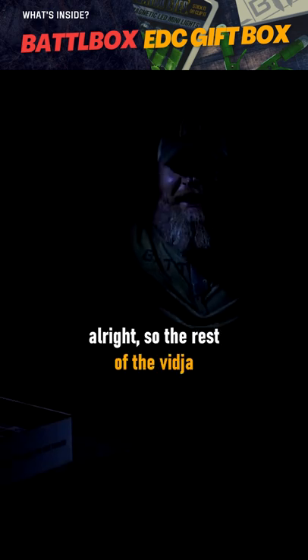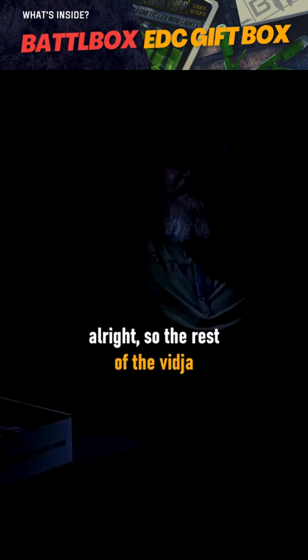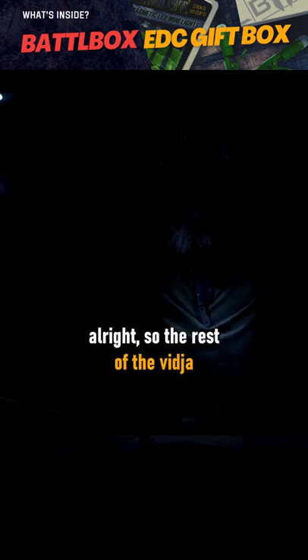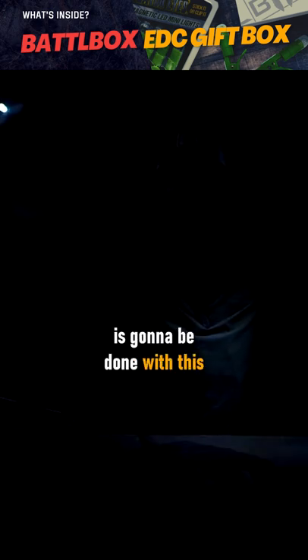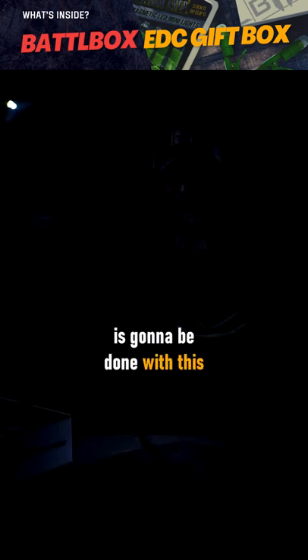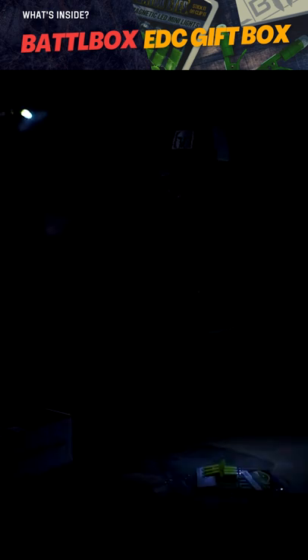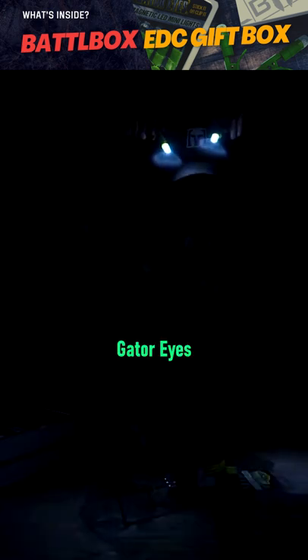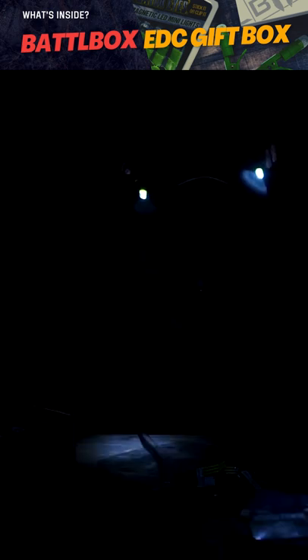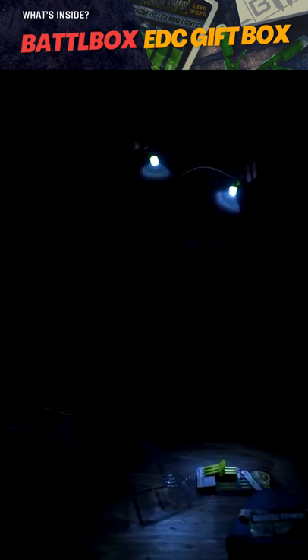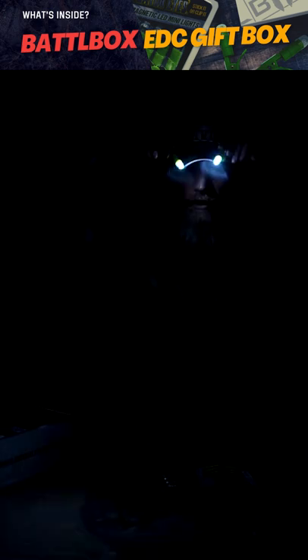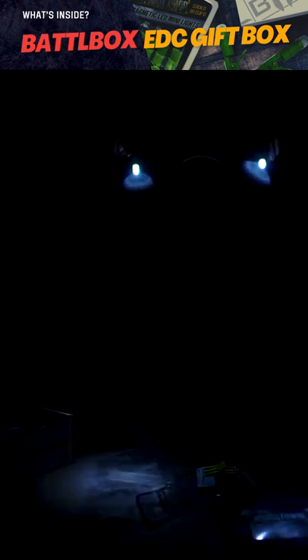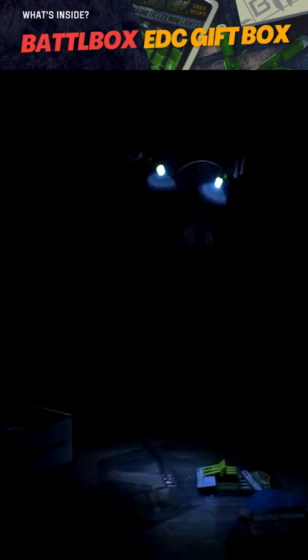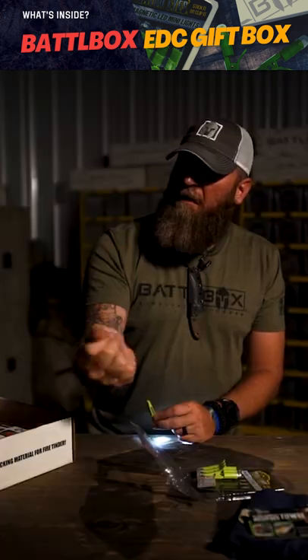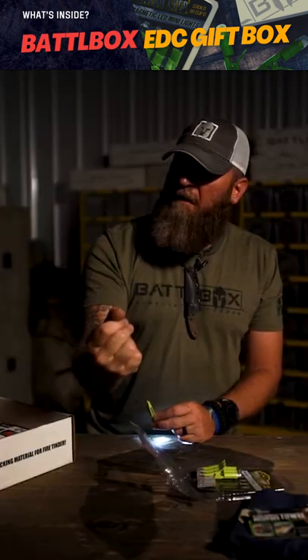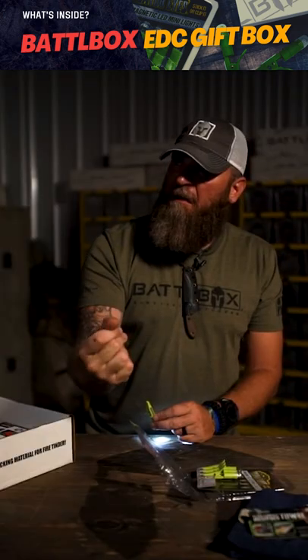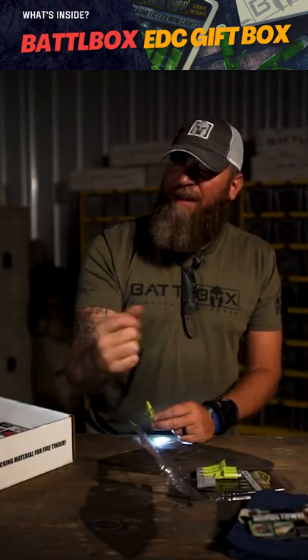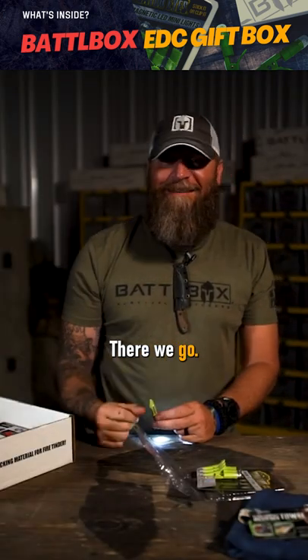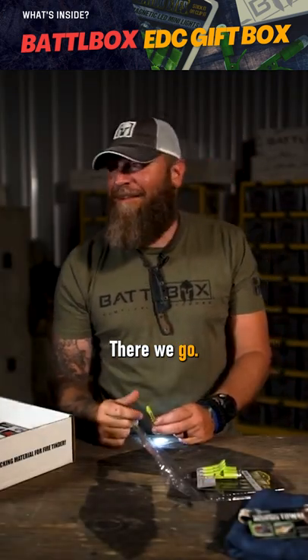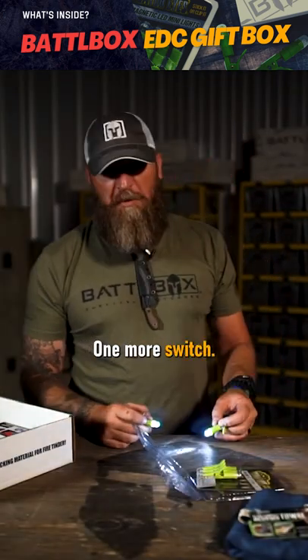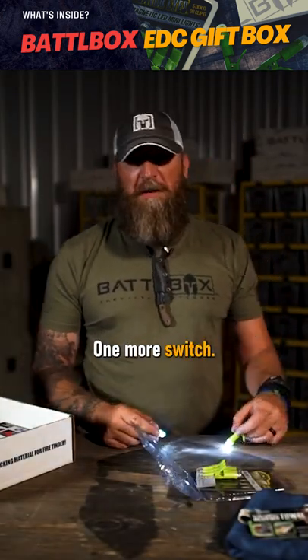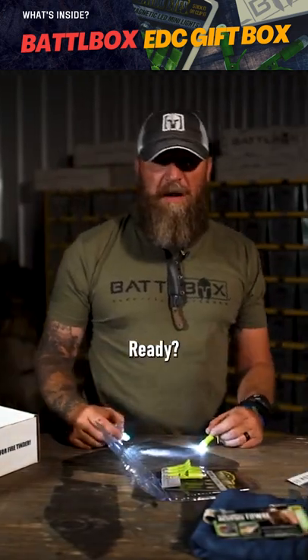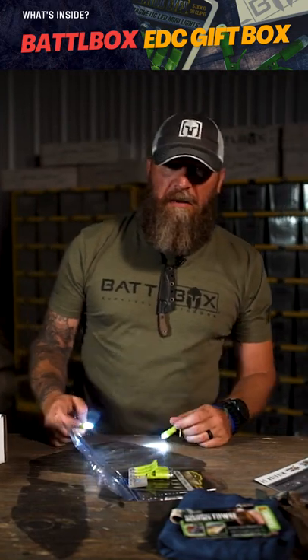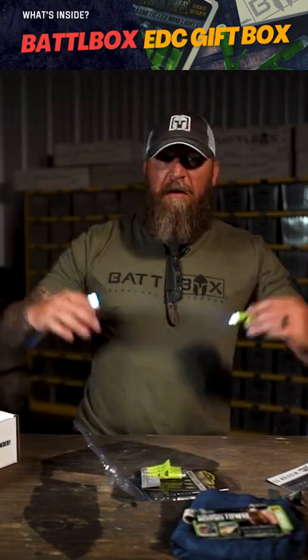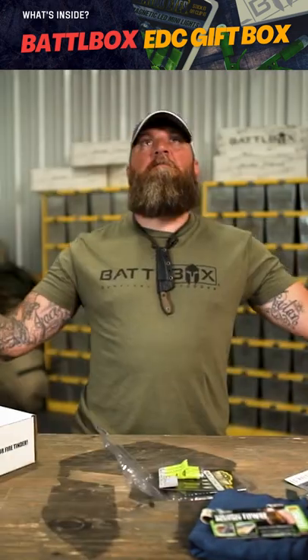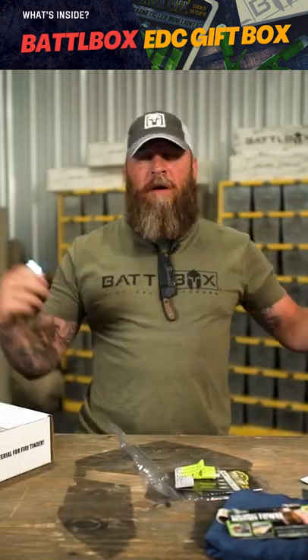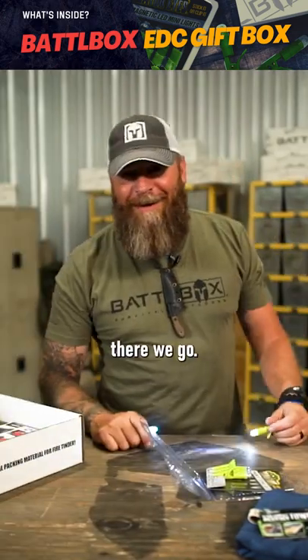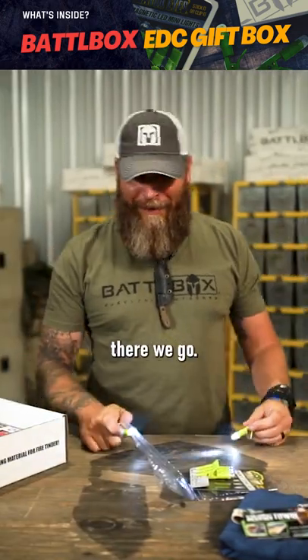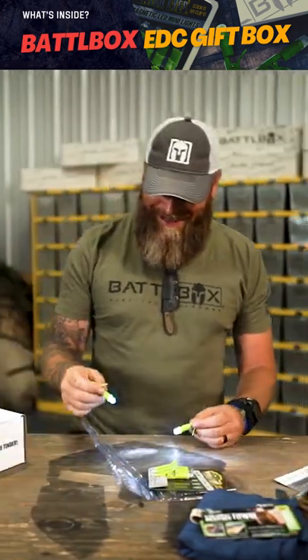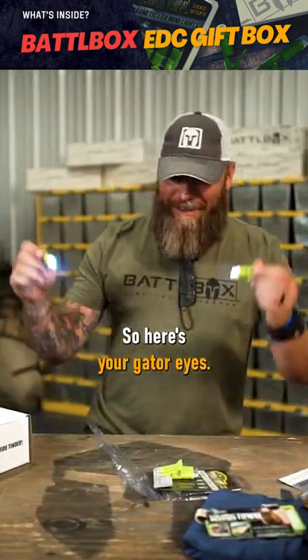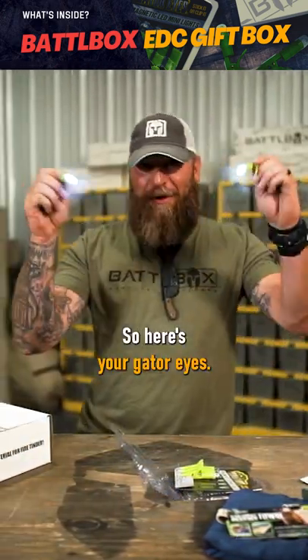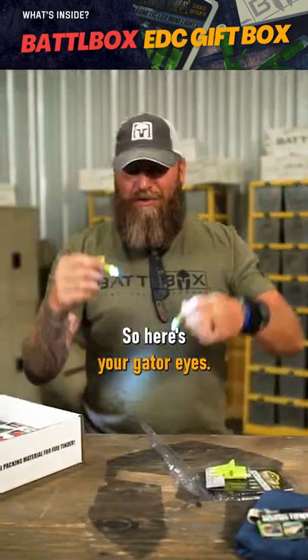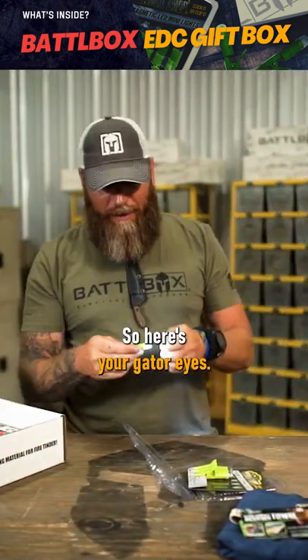All right, so the rest of the videos are going to be done with this. There we go — one more switch. Ready? There we go. So here's your gator lights.